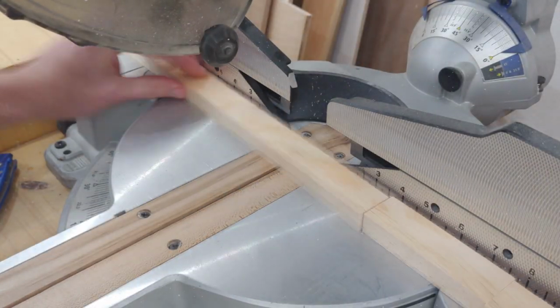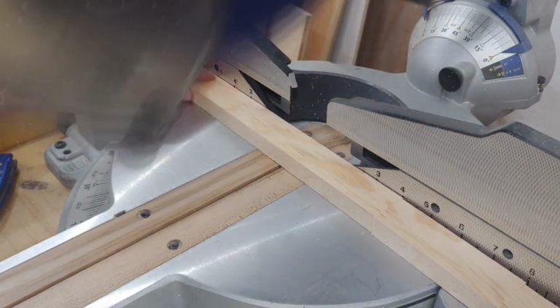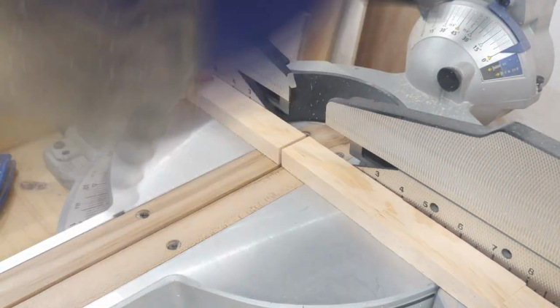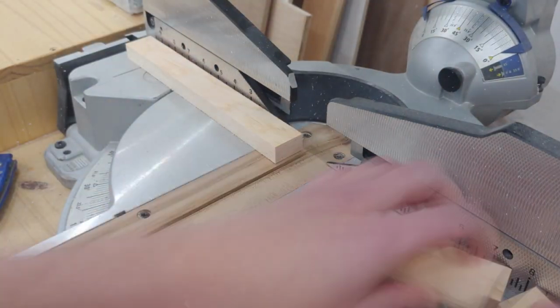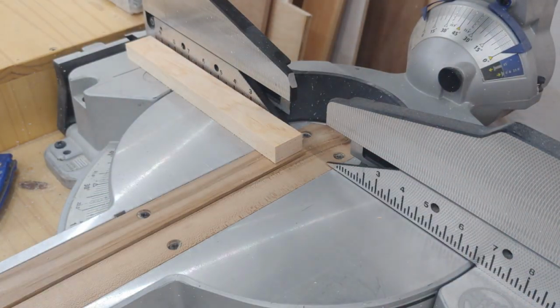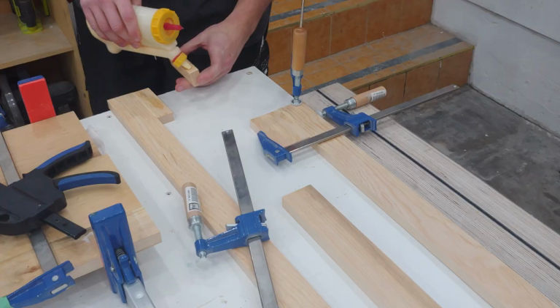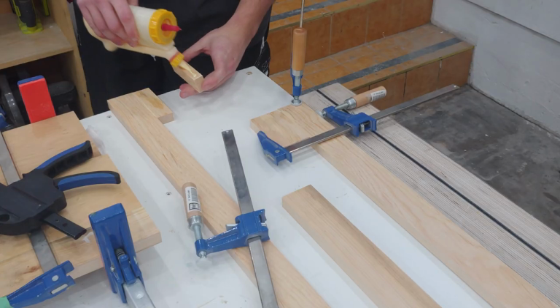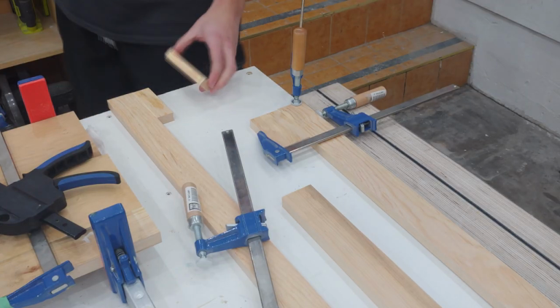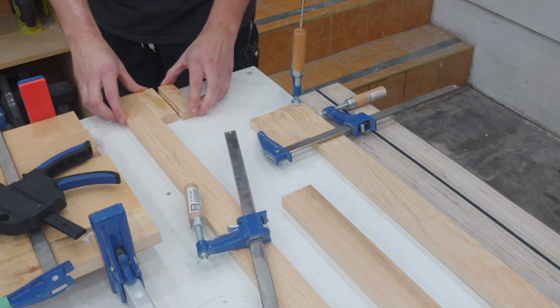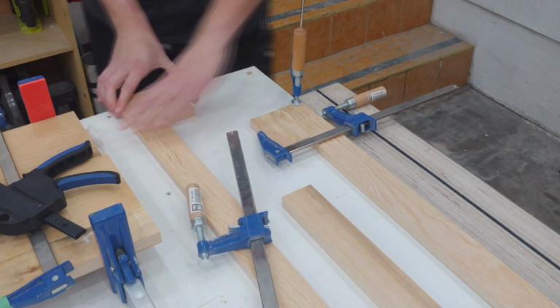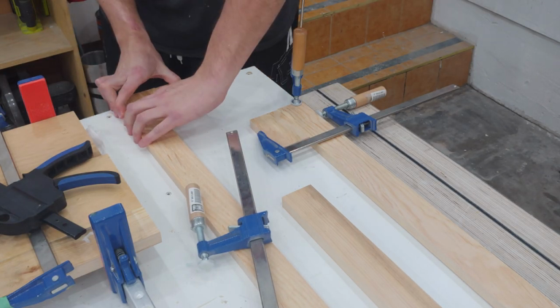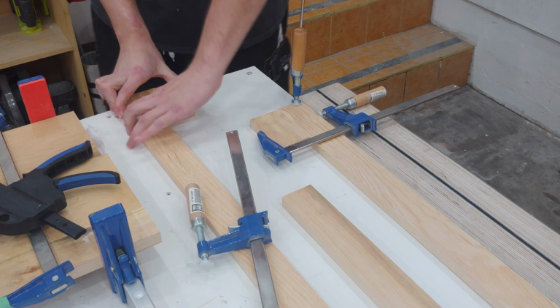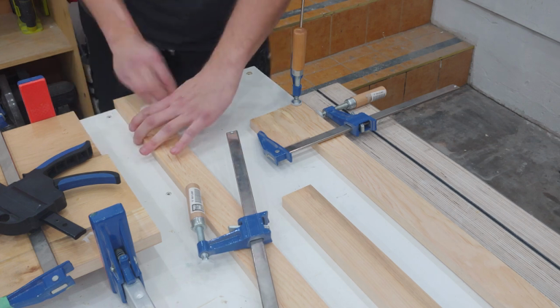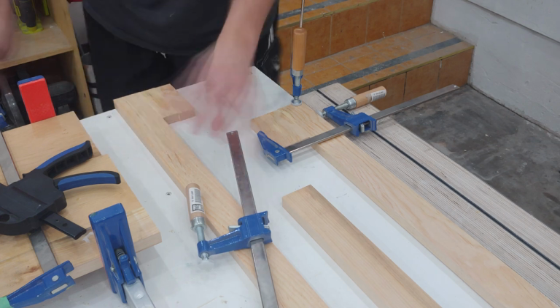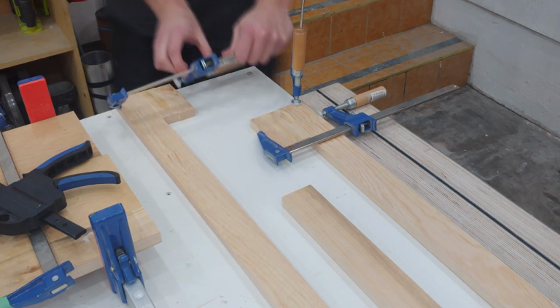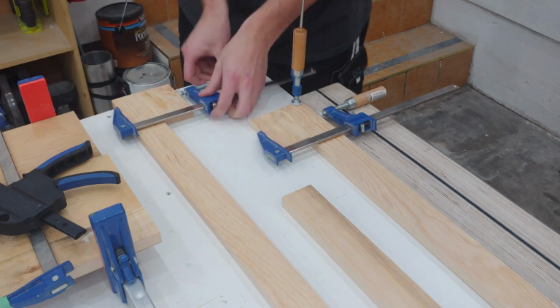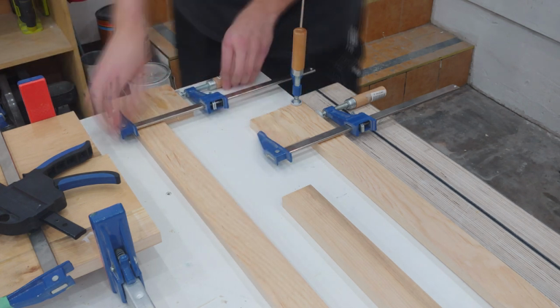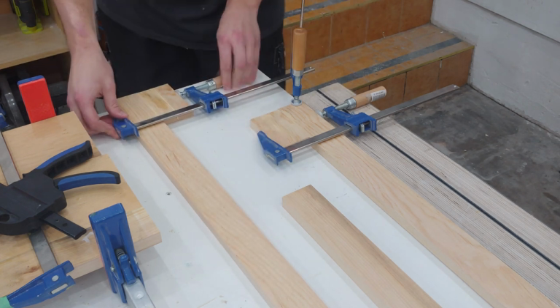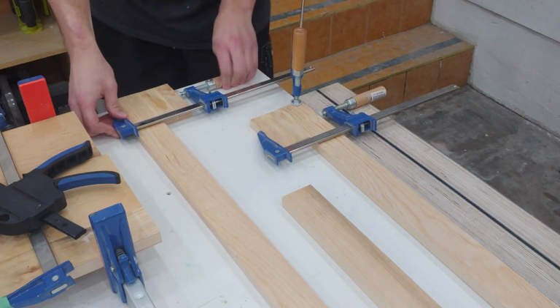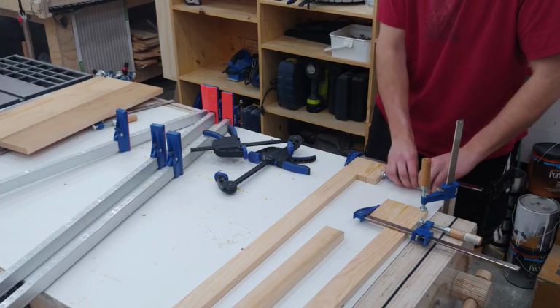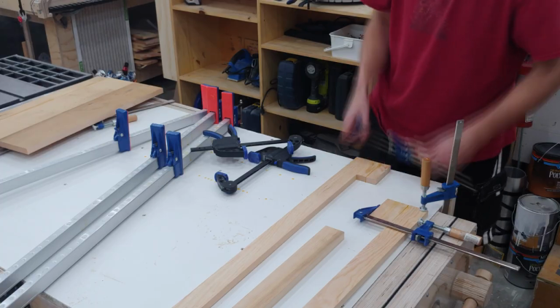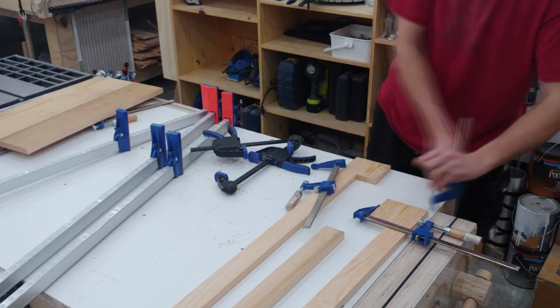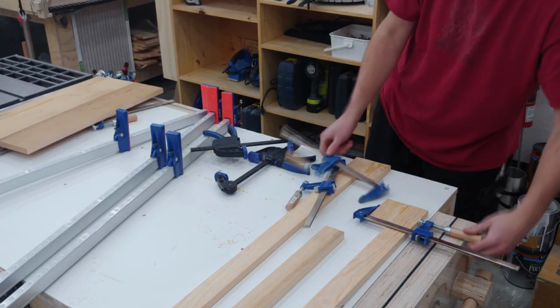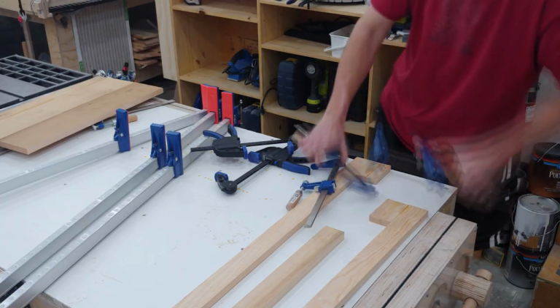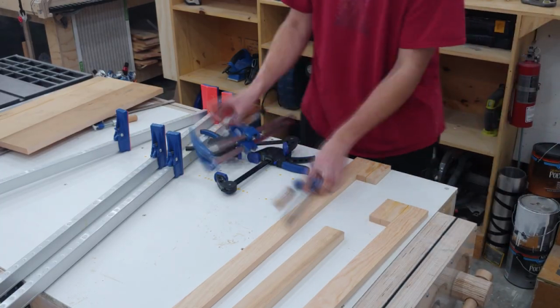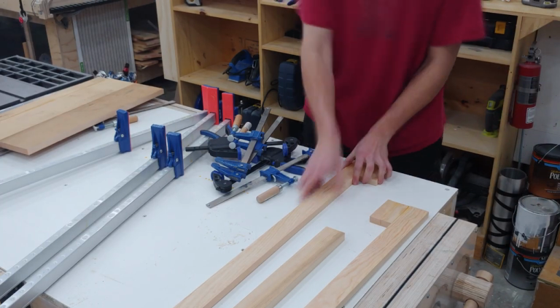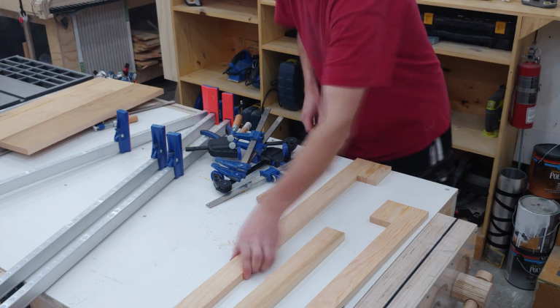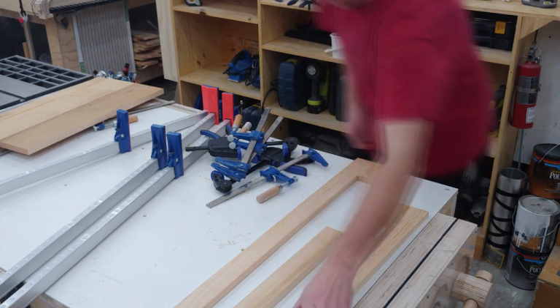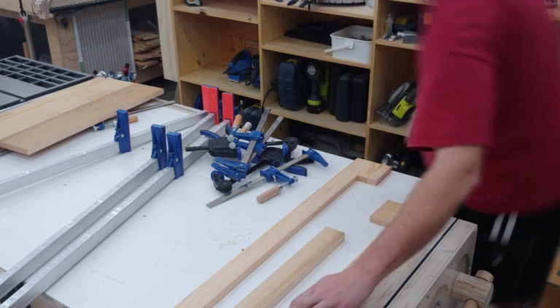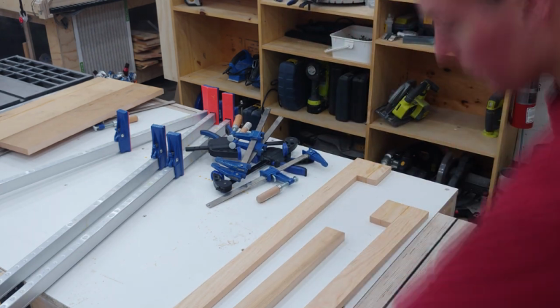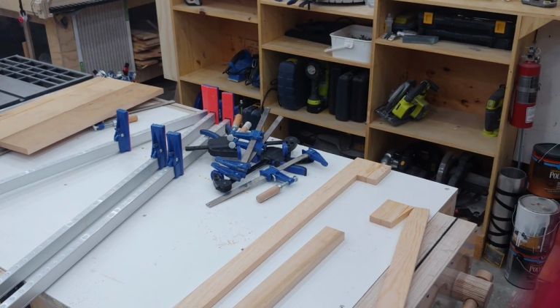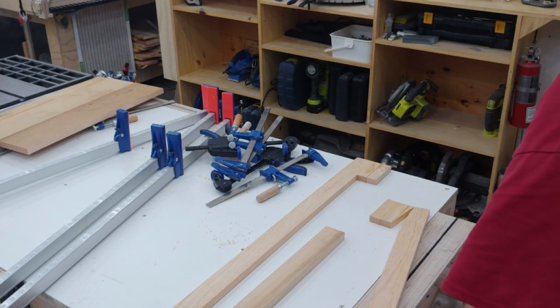I then chop some small pieces and glue them onto the end of each runner. As you can see, letting the glue set on my table top had very undesirable results.